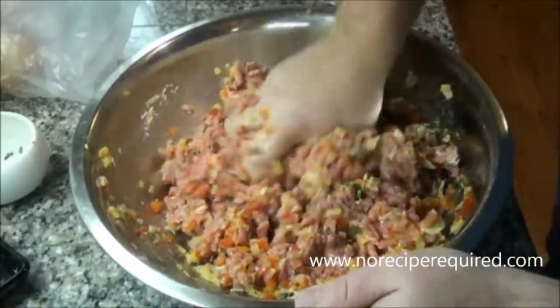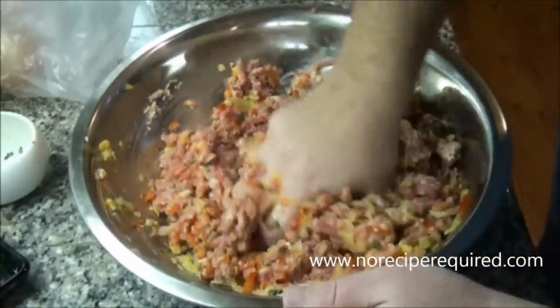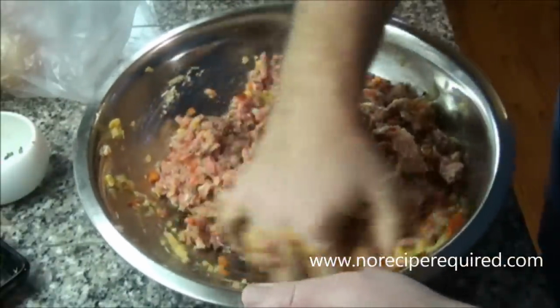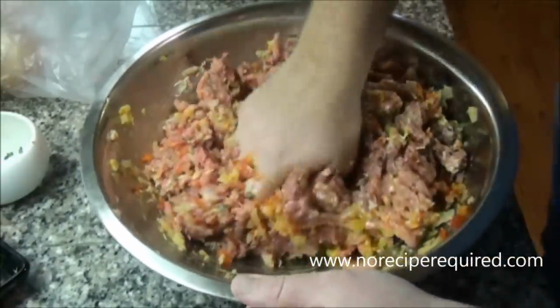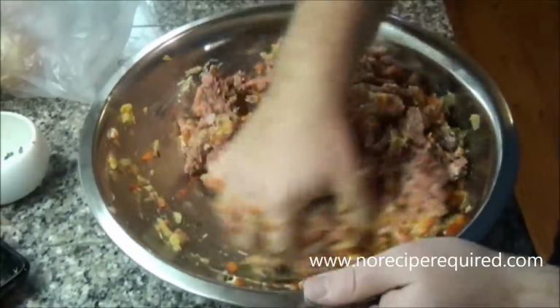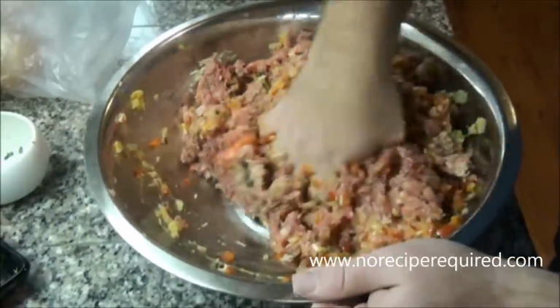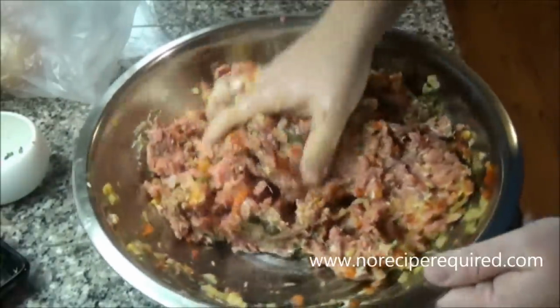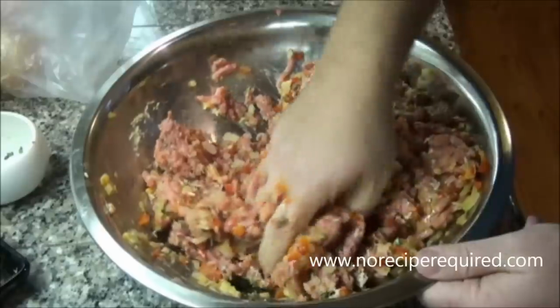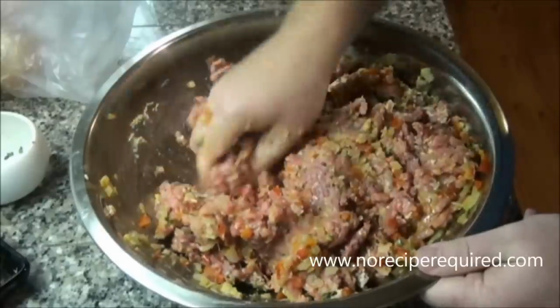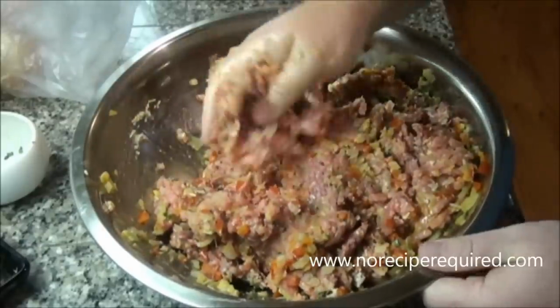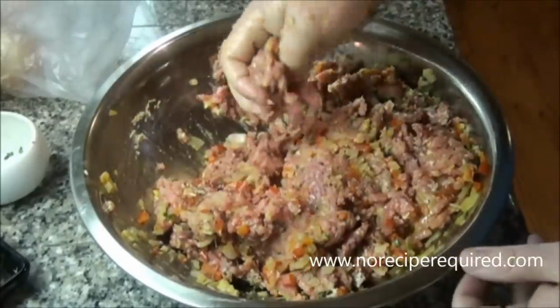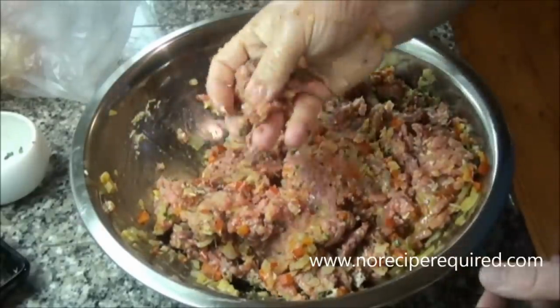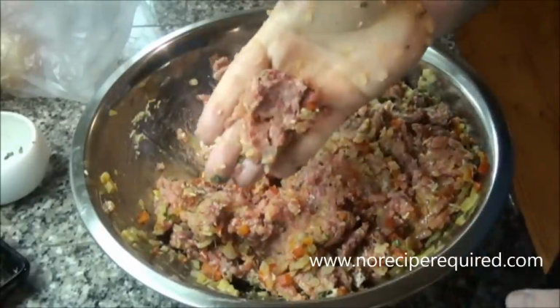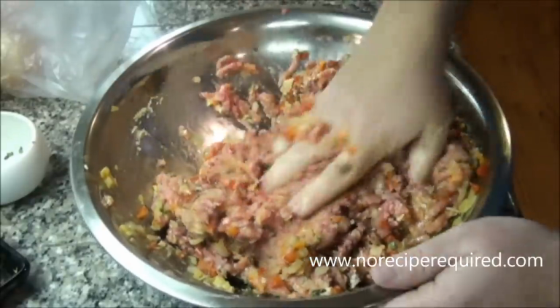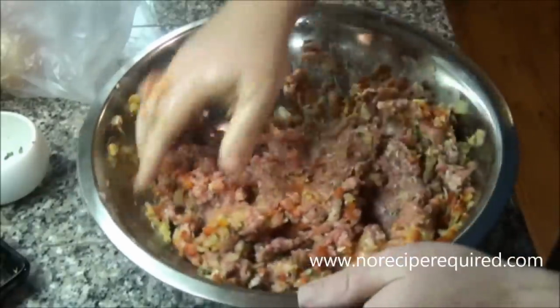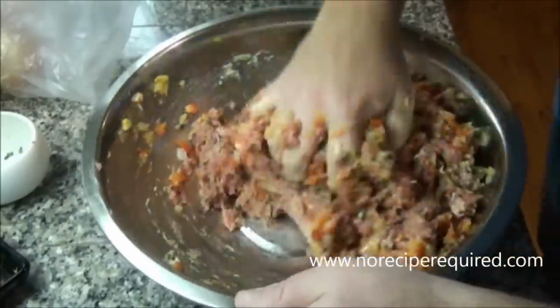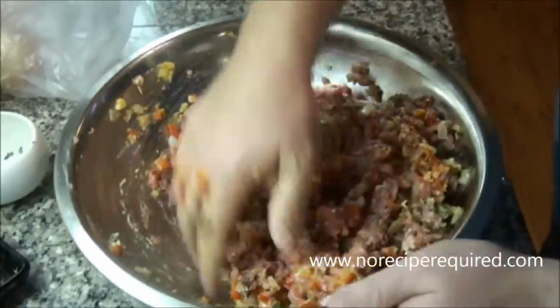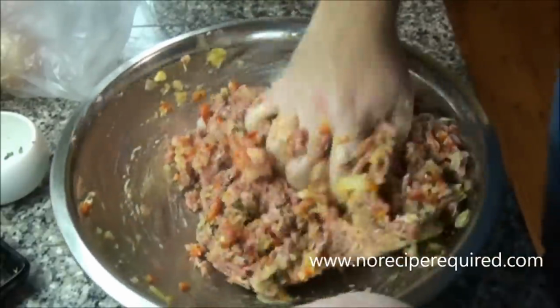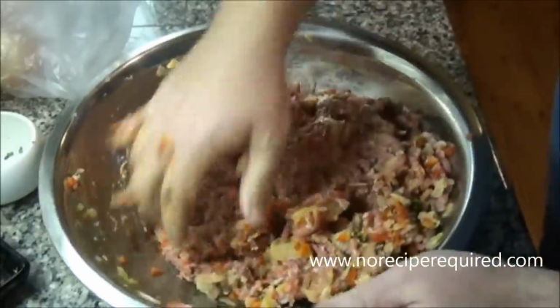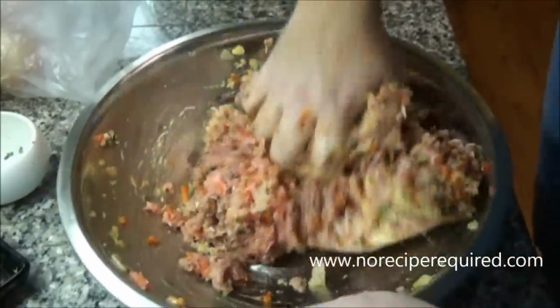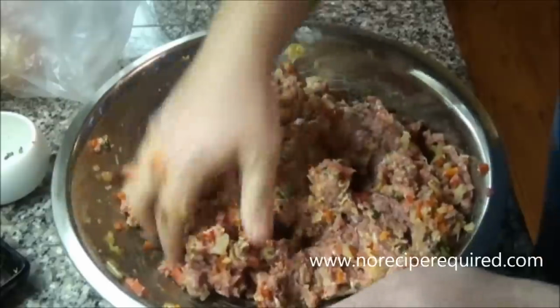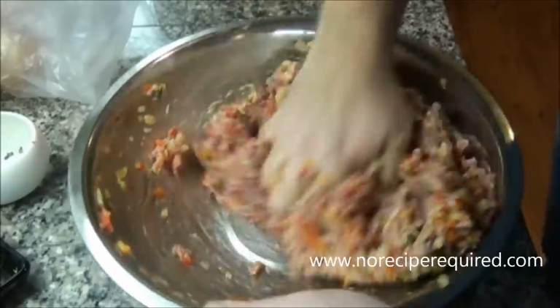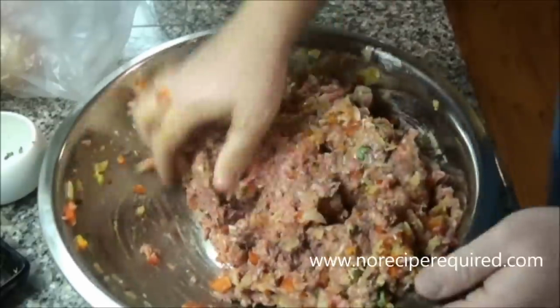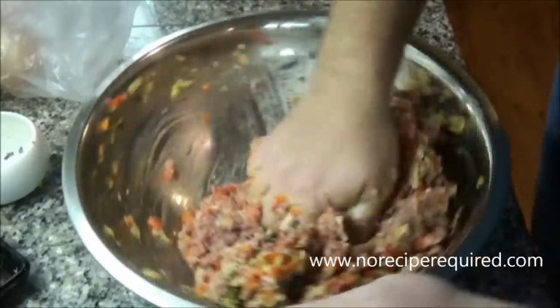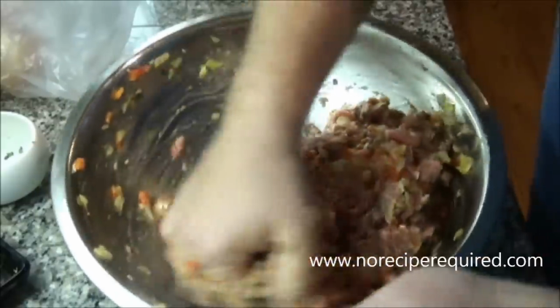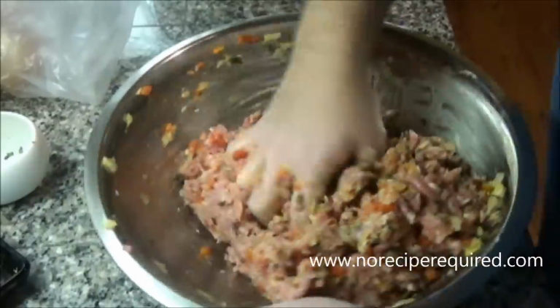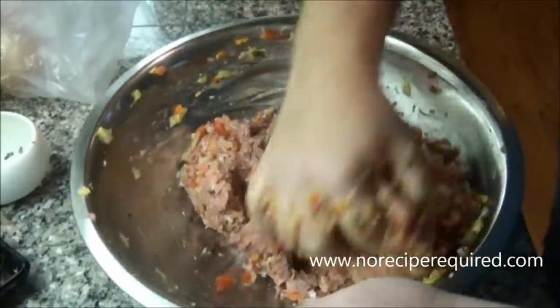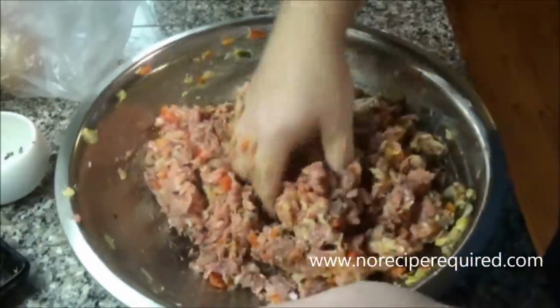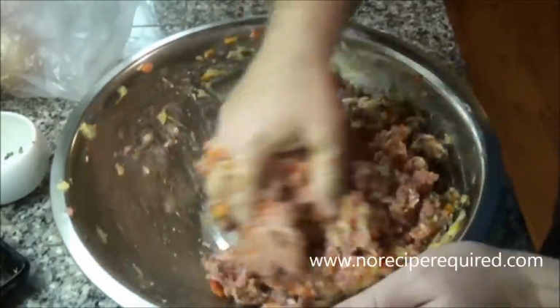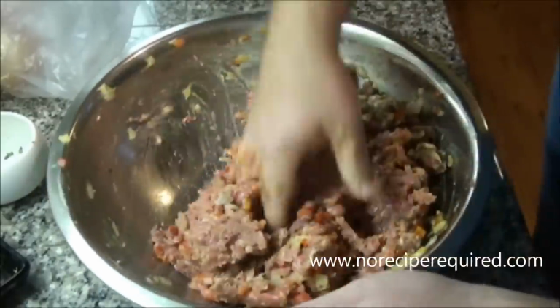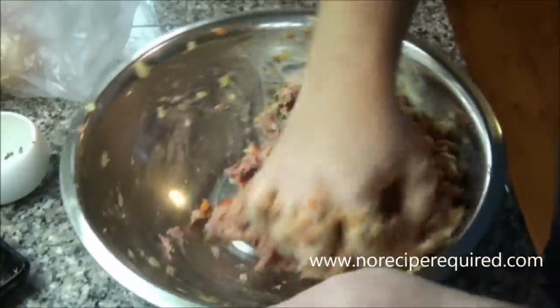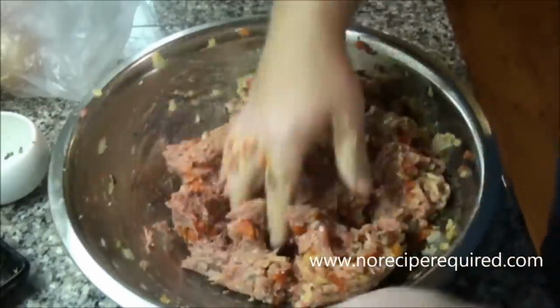Before we roast it off, just take a little tiny bit, cook it off and give it a taste. That will tell you if you have enough salt and pepper in there. And if not, you can always add a little bit more and remix.